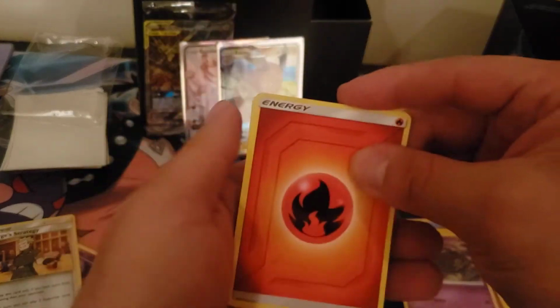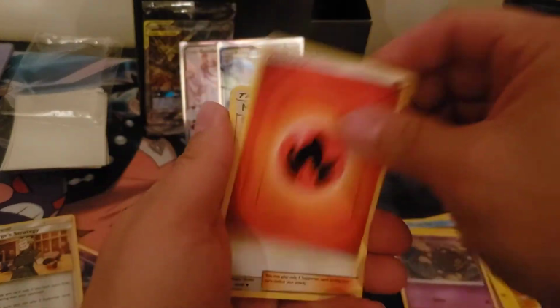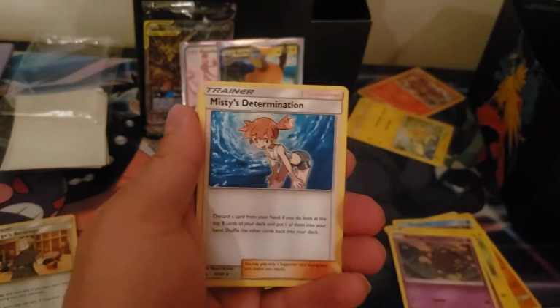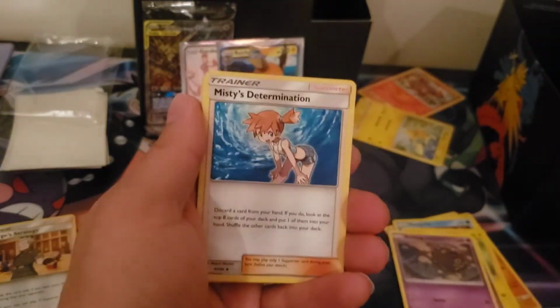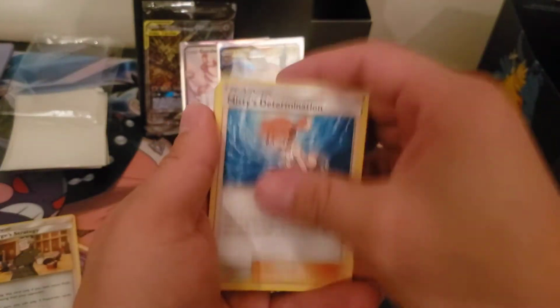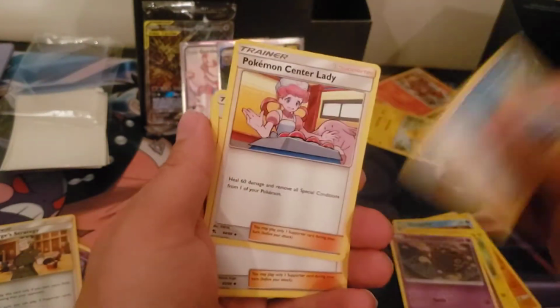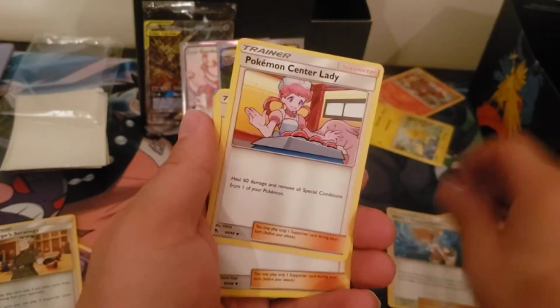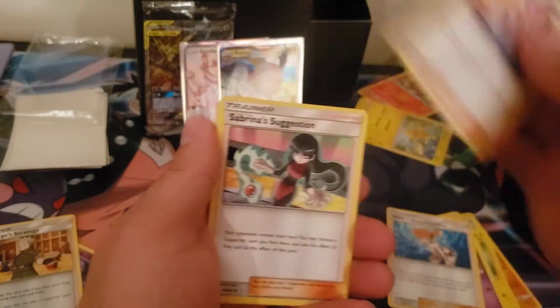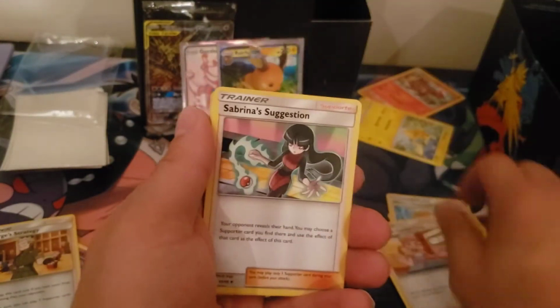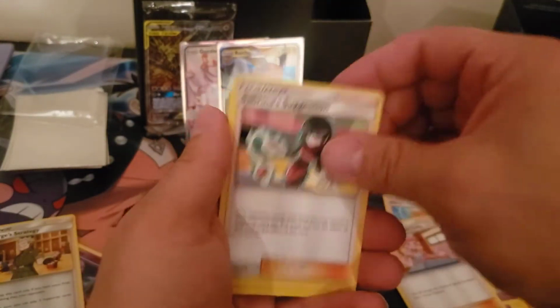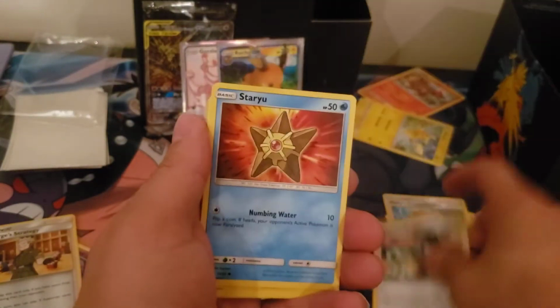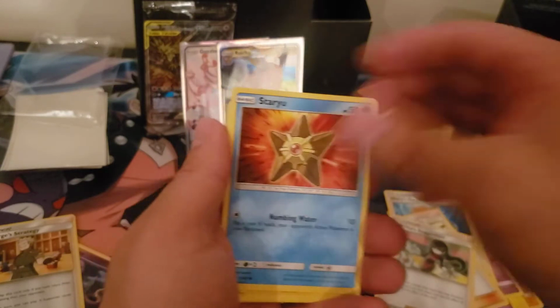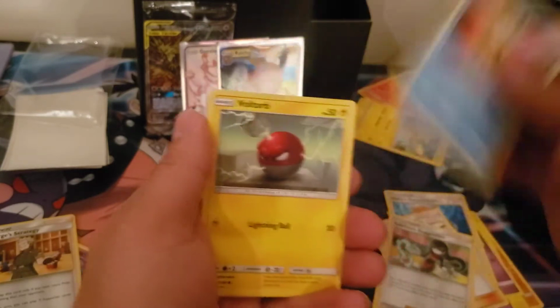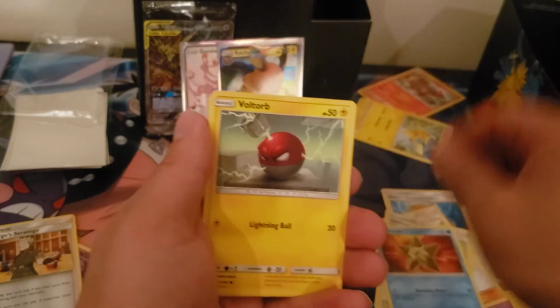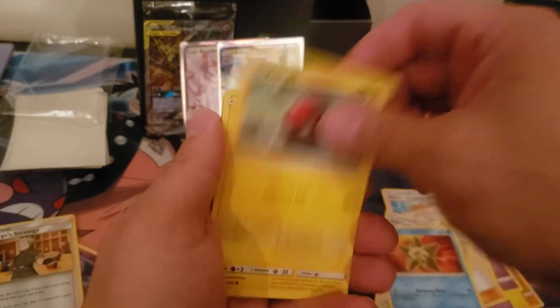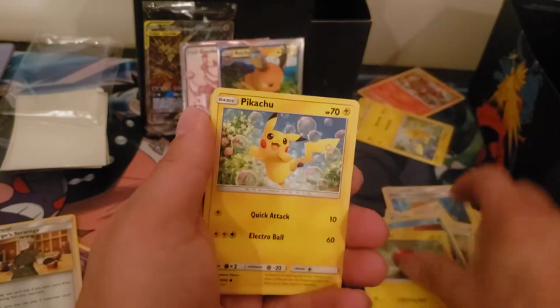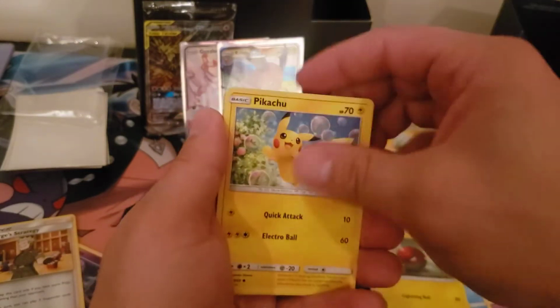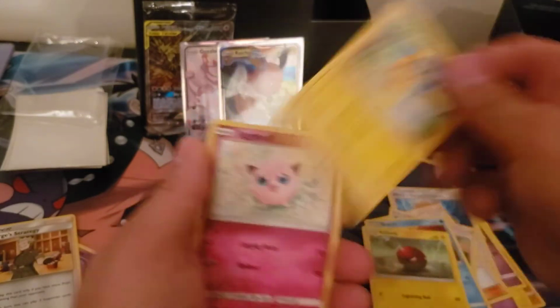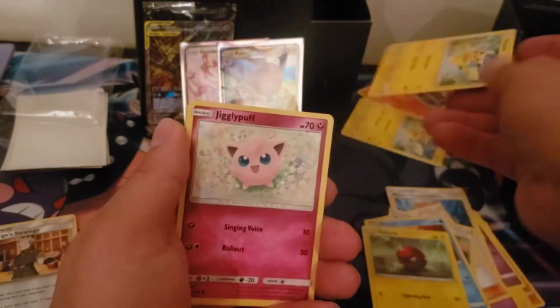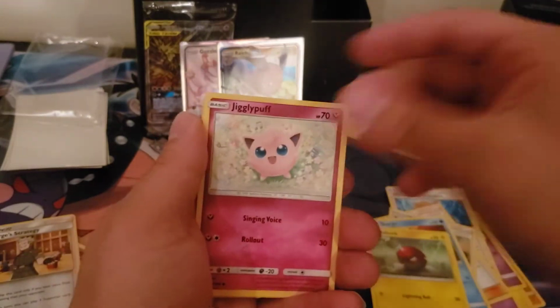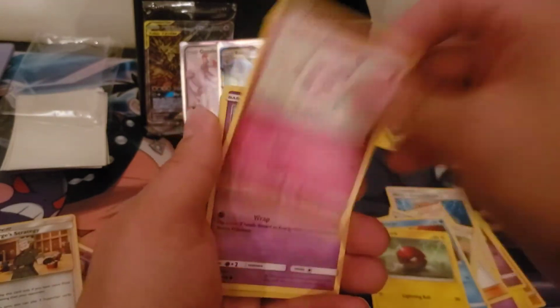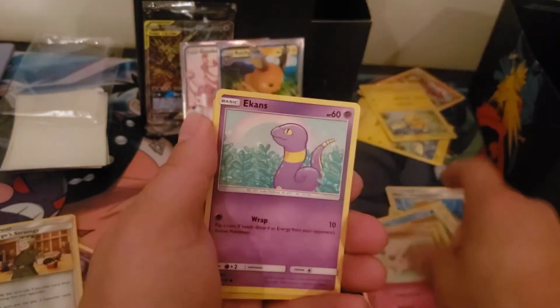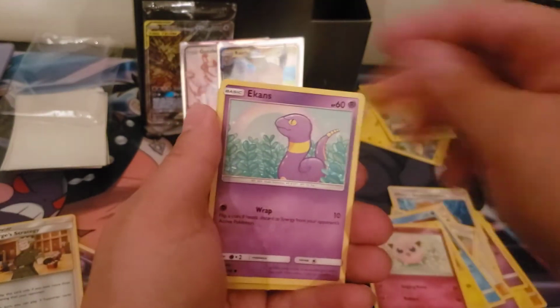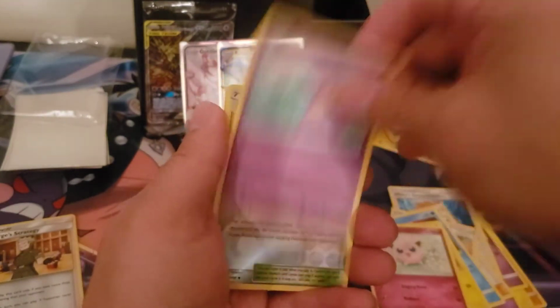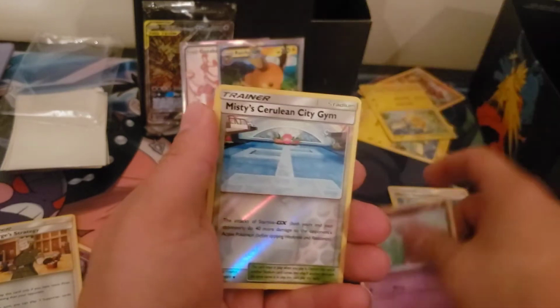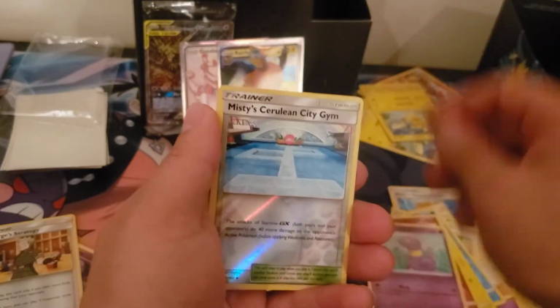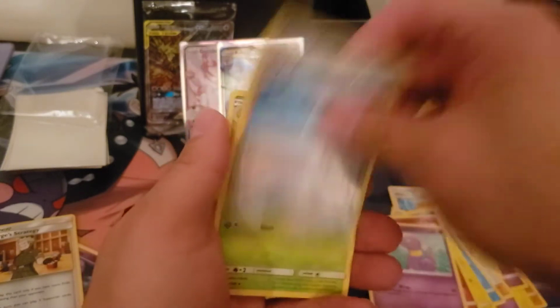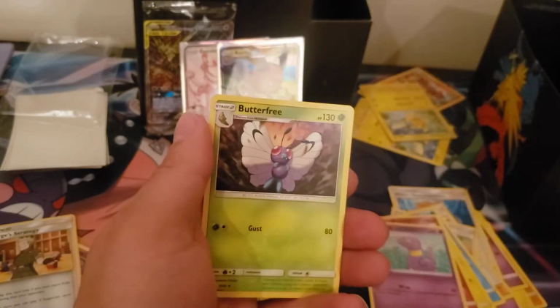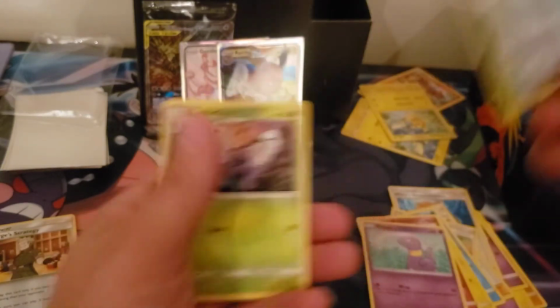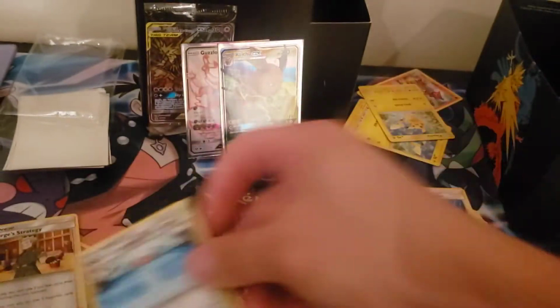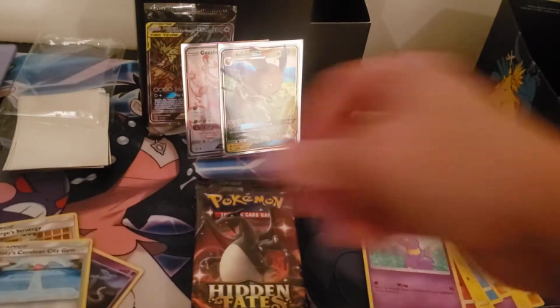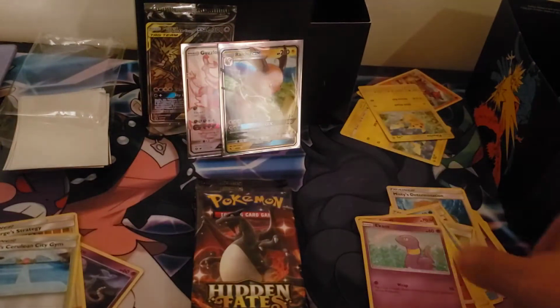Let's see if we can find some fire in this. Pokemon Center, Sabrina, Staryu, Rotom — cute Pikachu, Ekins, Missy's Gem, and a Butterfree.